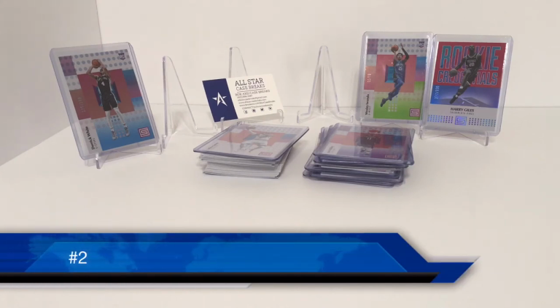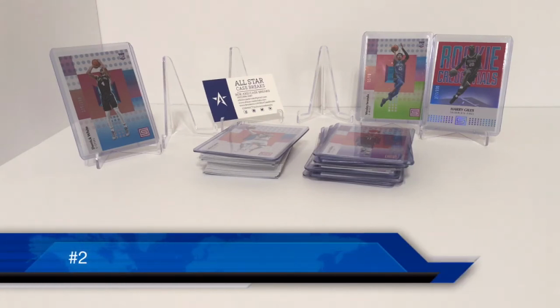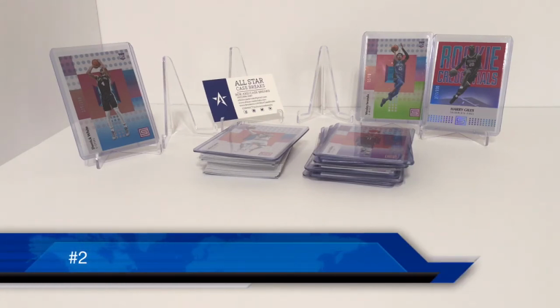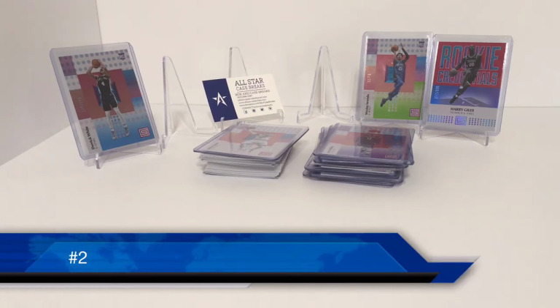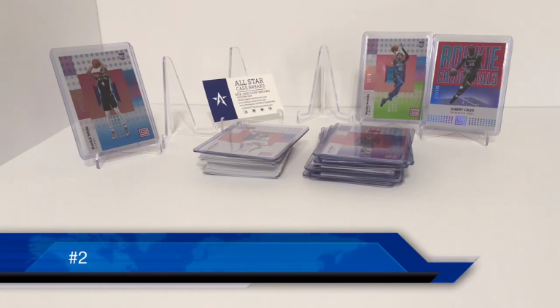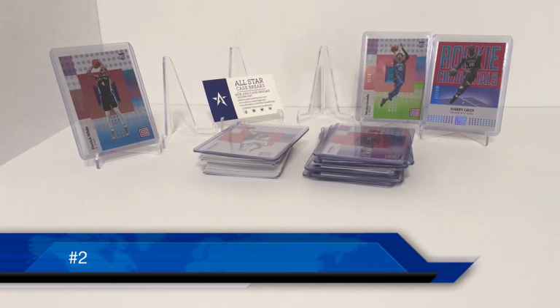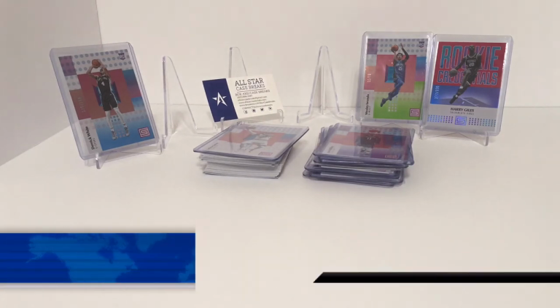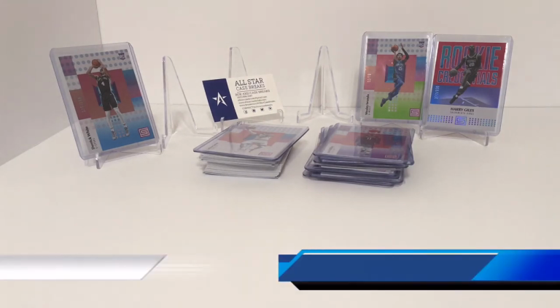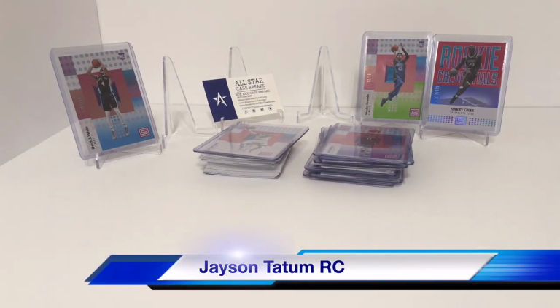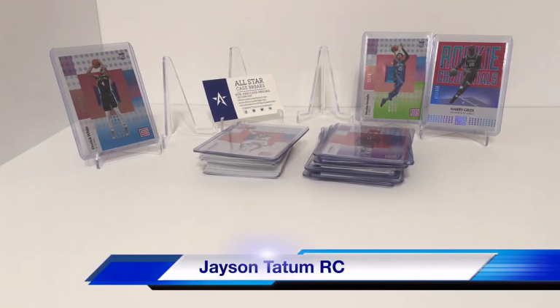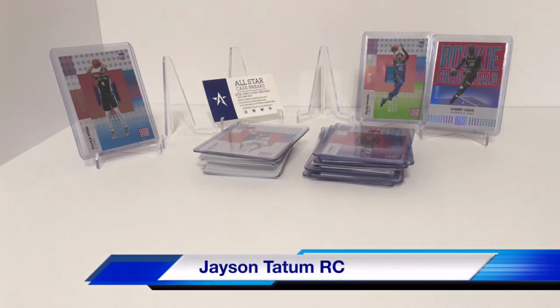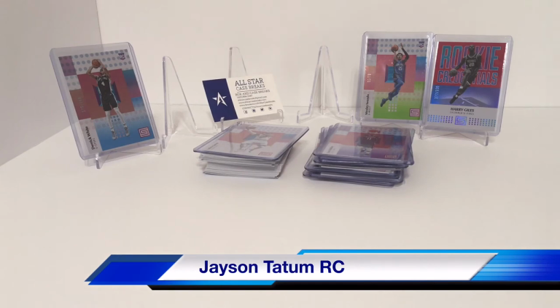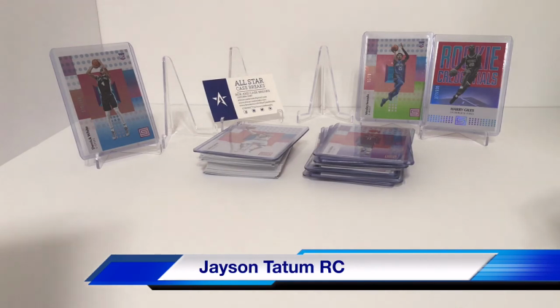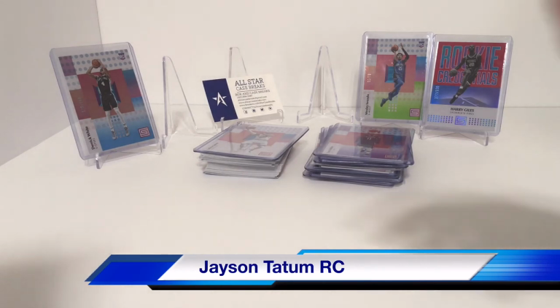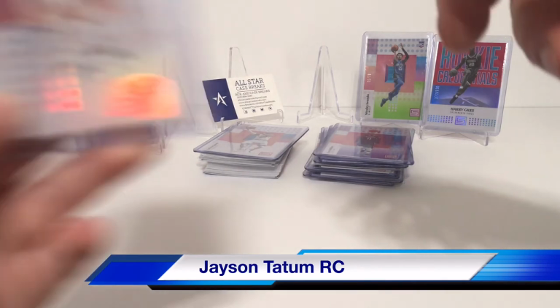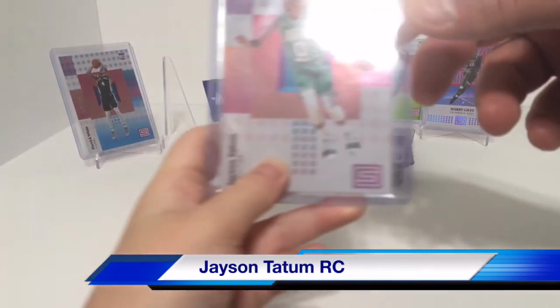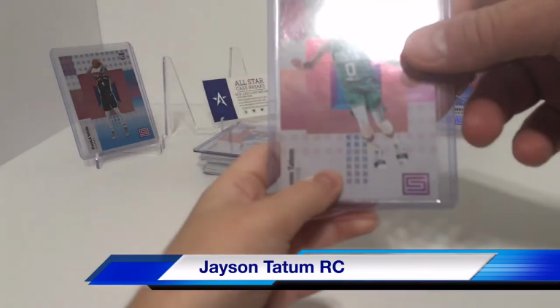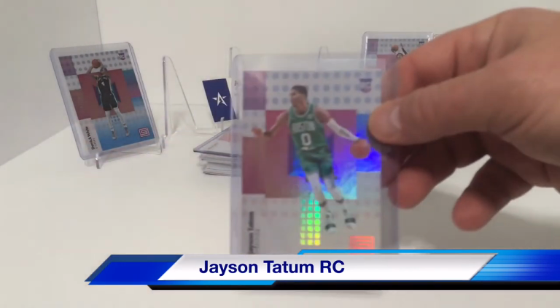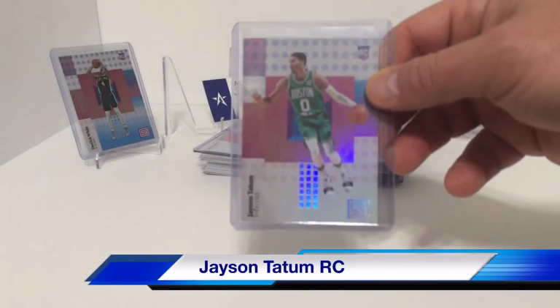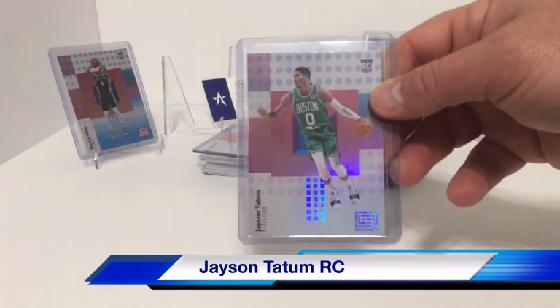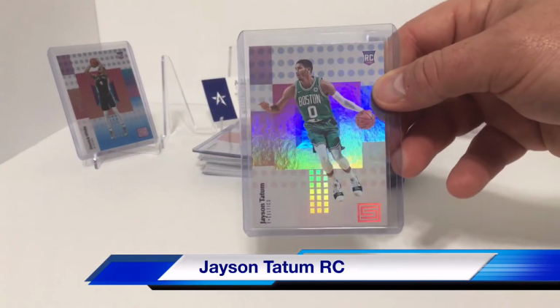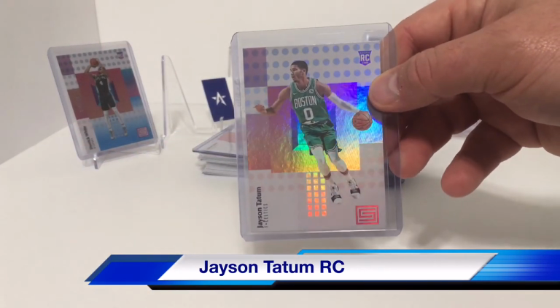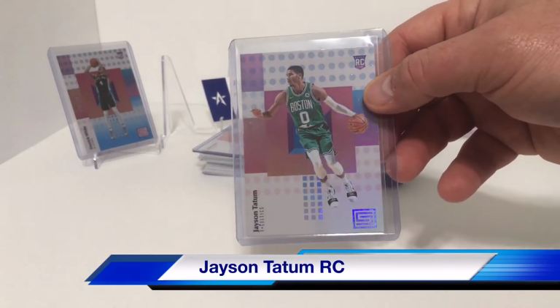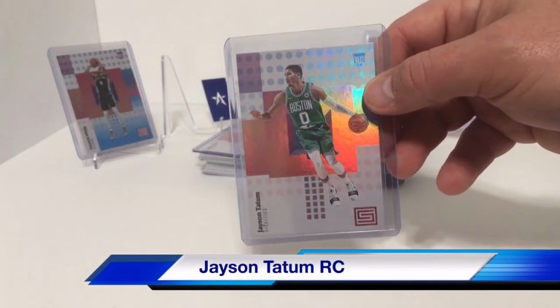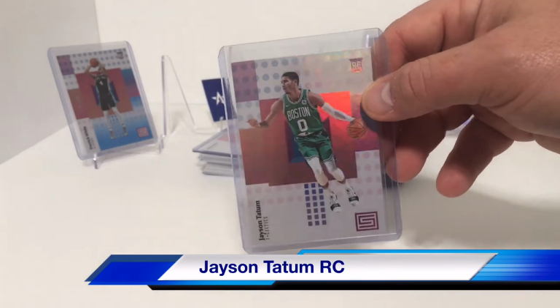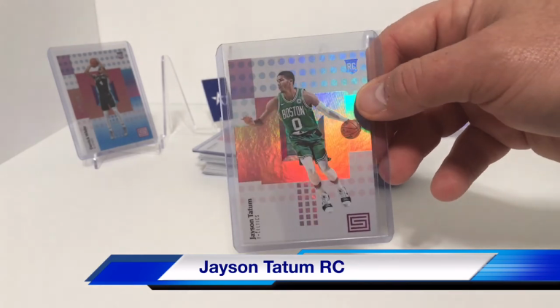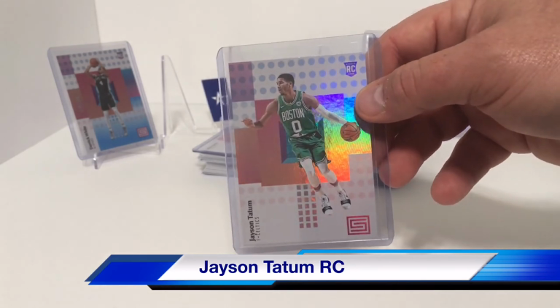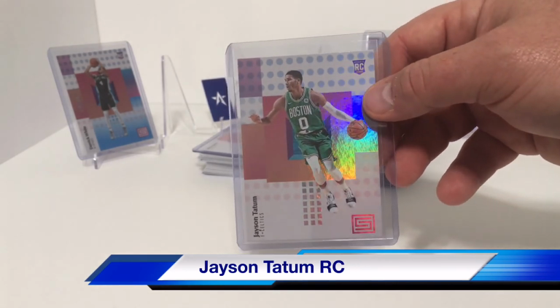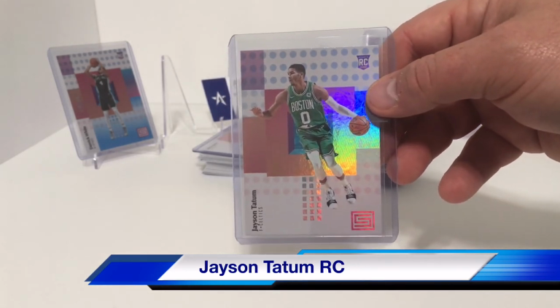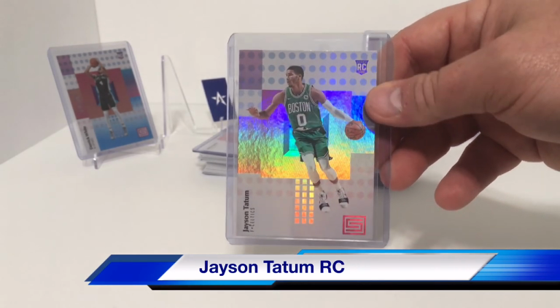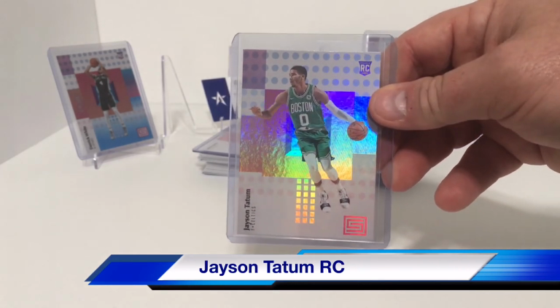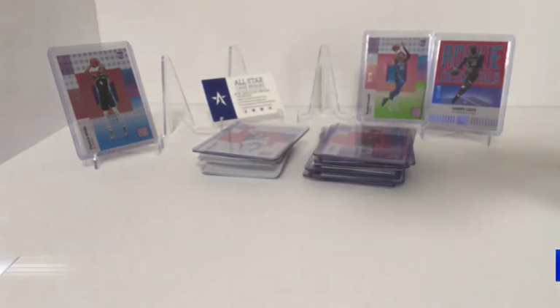For number two, we have Jayson Tatum. There's the big hit out of the box — the Tatum Rookie. If you're looking for the Rookie Cards, you got the Tatum.